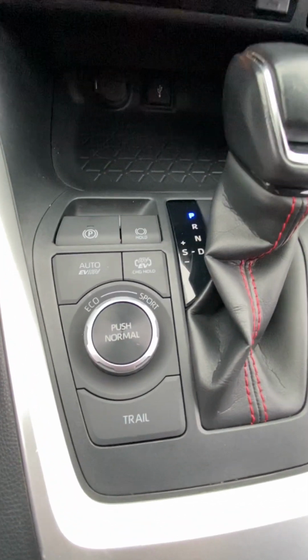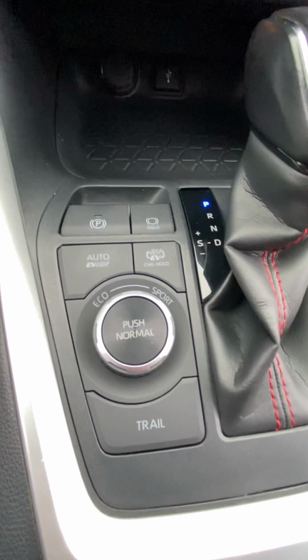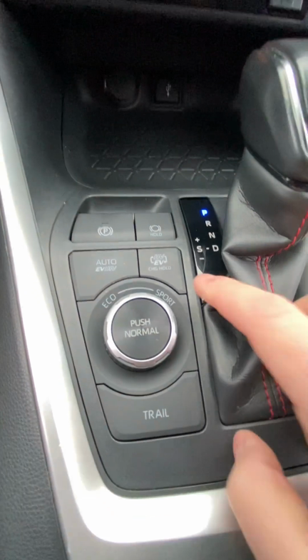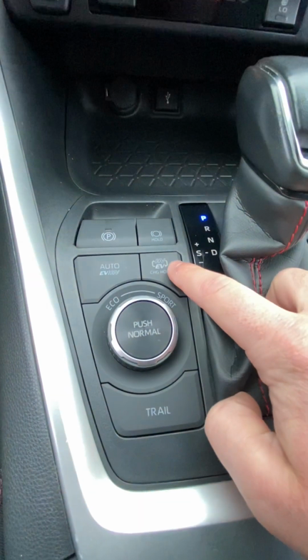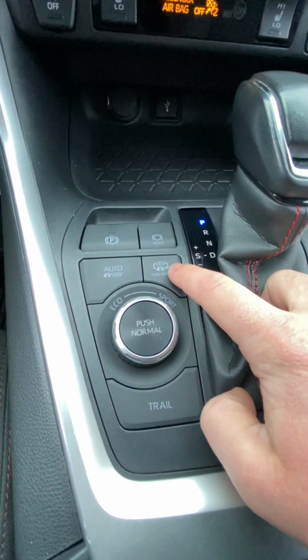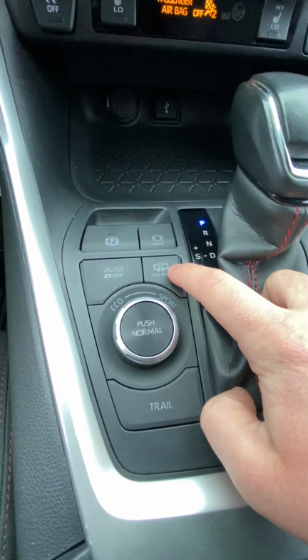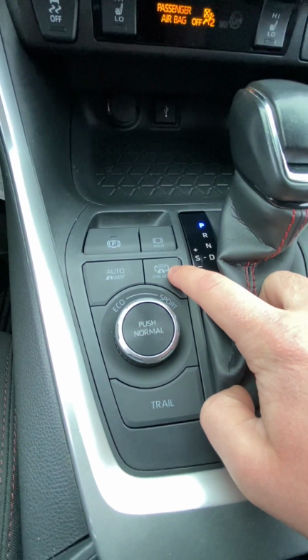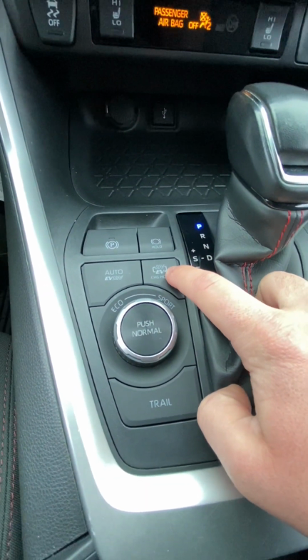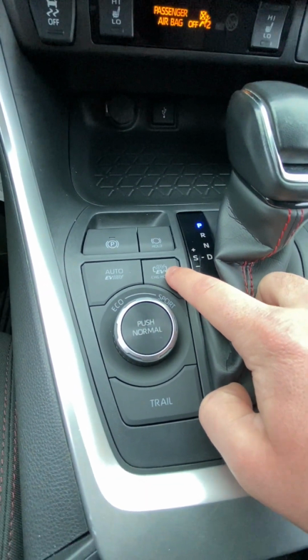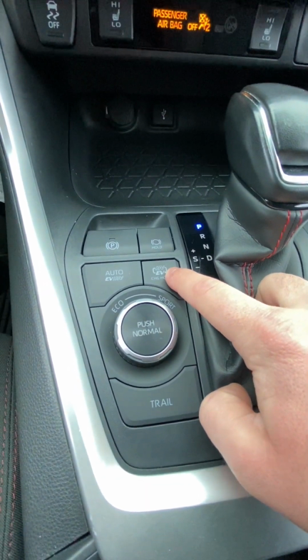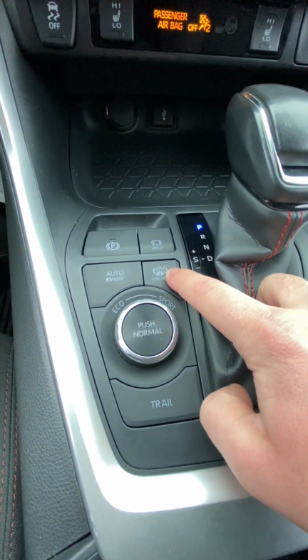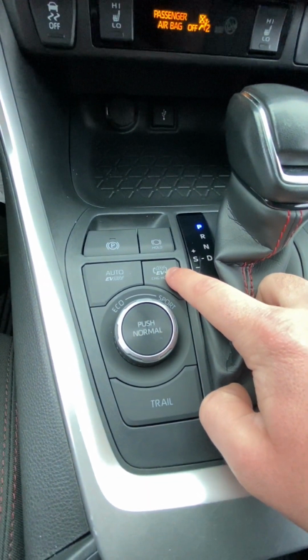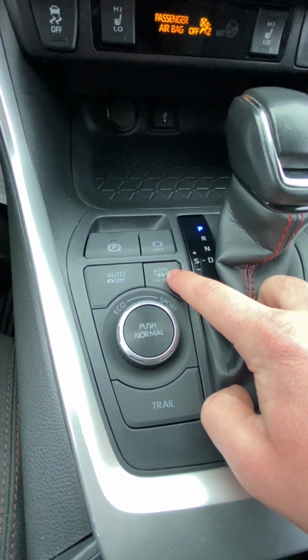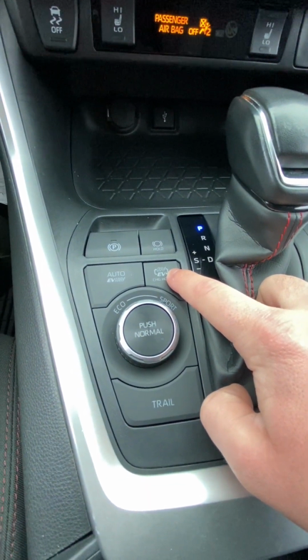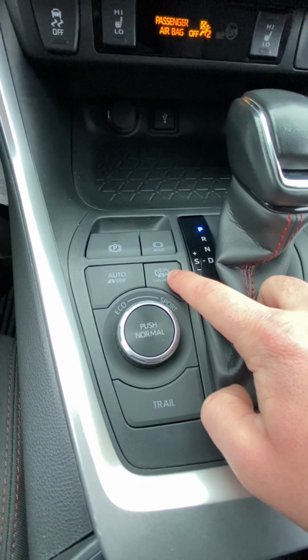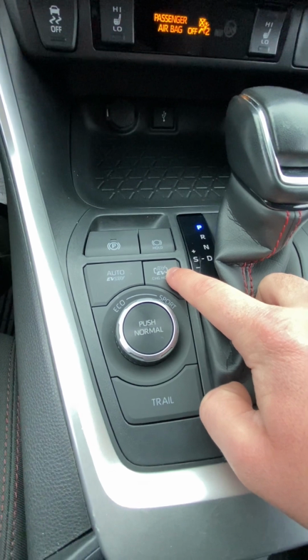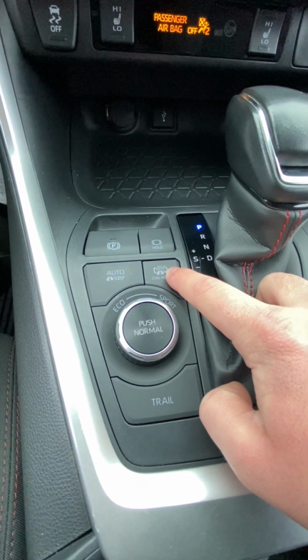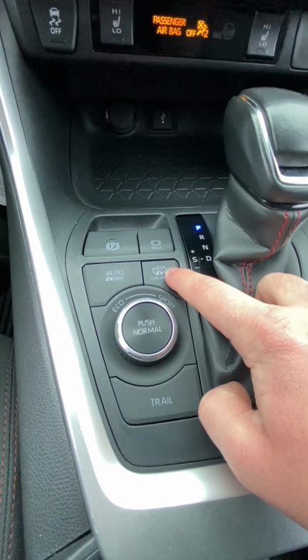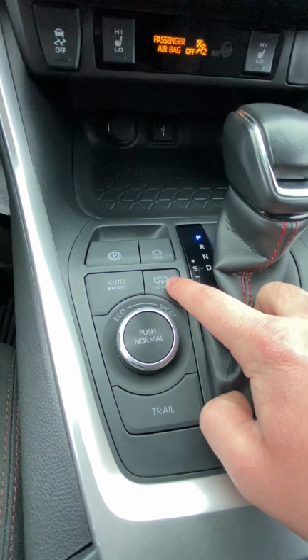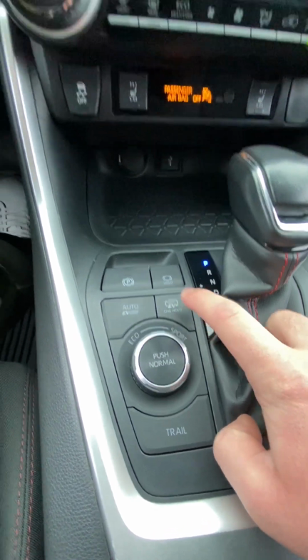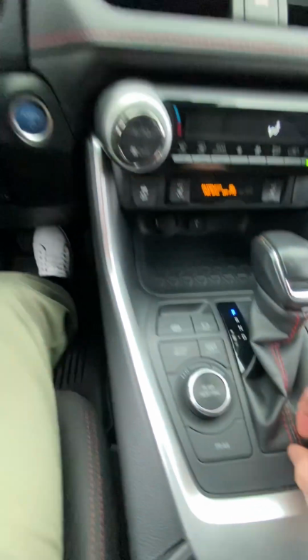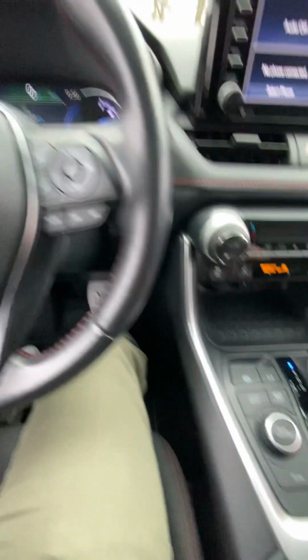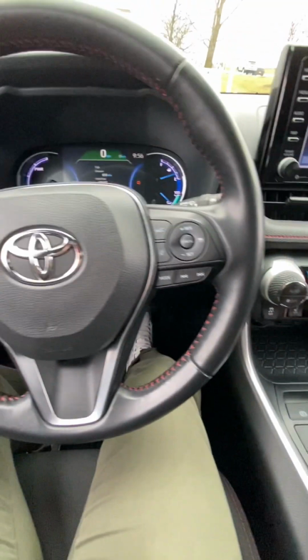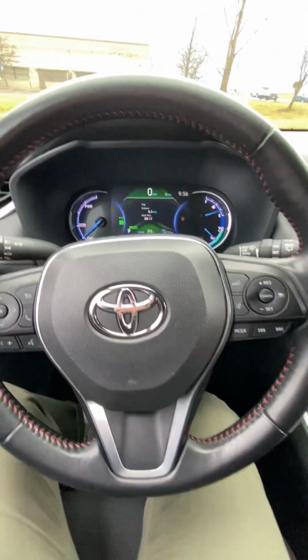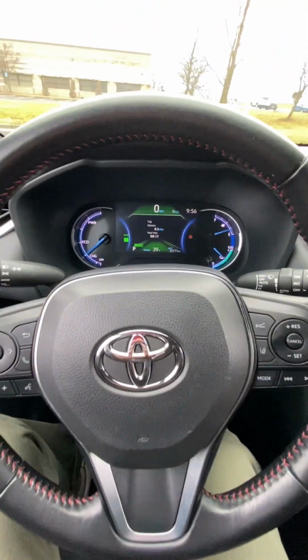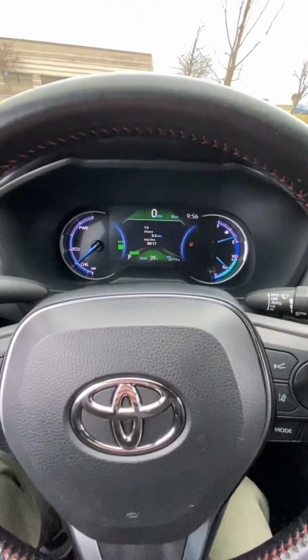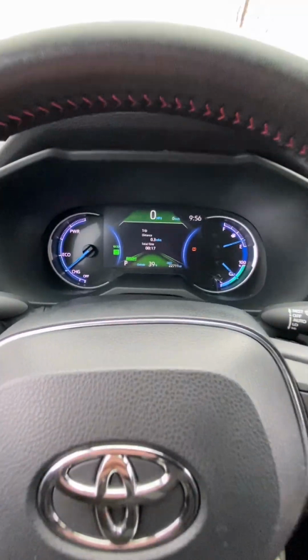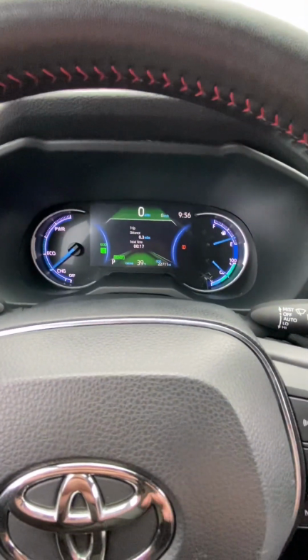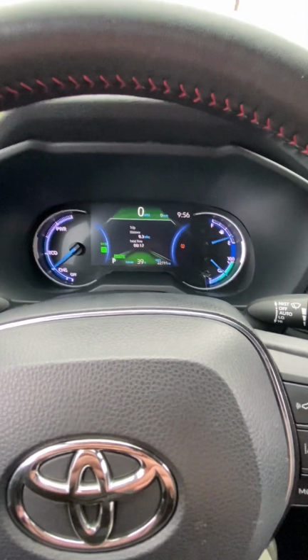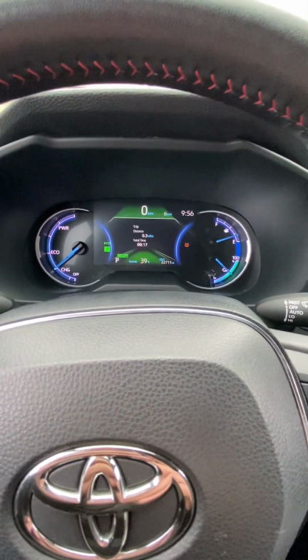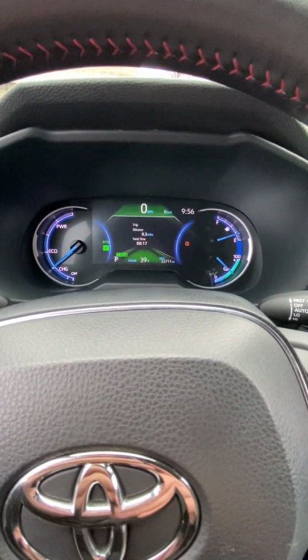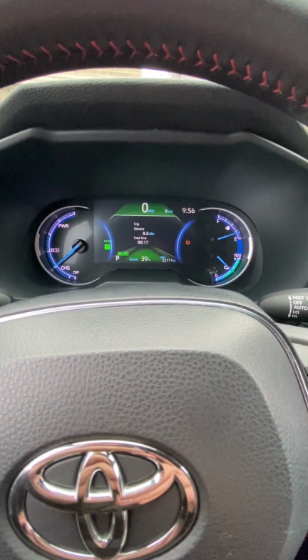And then this is how we're going to flip that gas engine on — you just hold that, and then you let go. So you can see it fired up there.